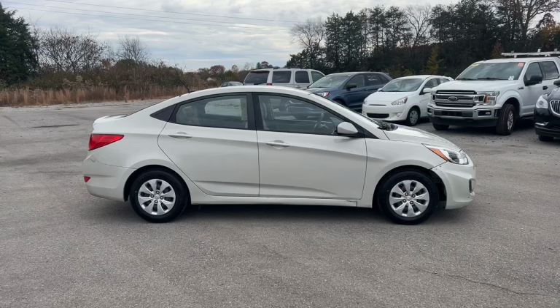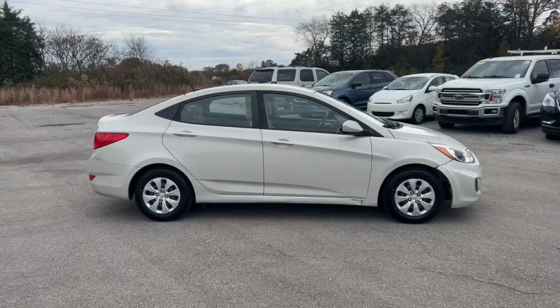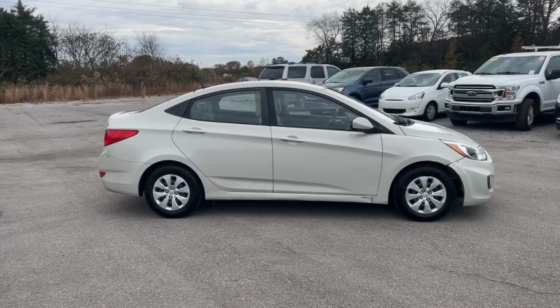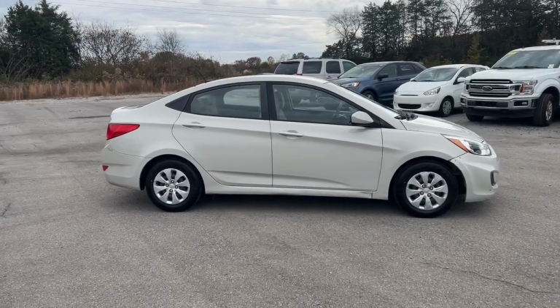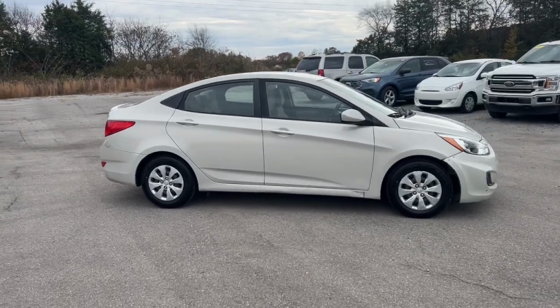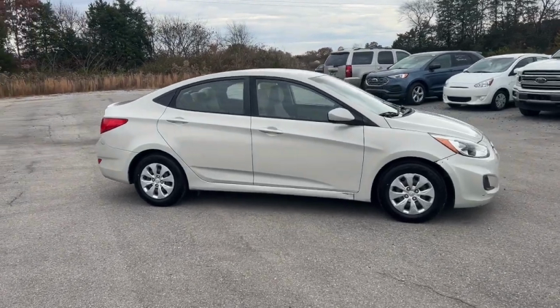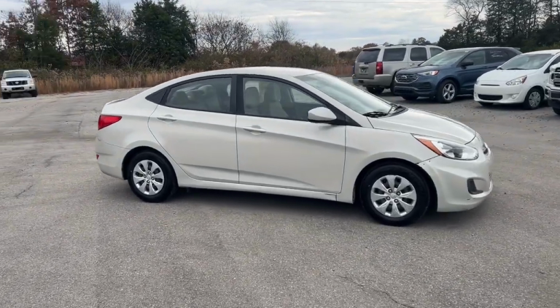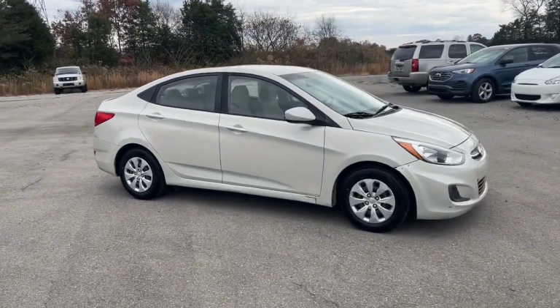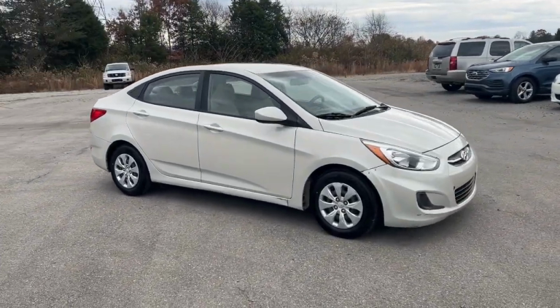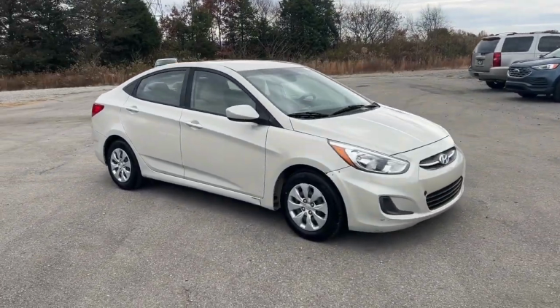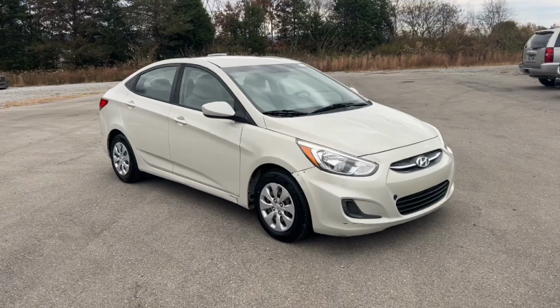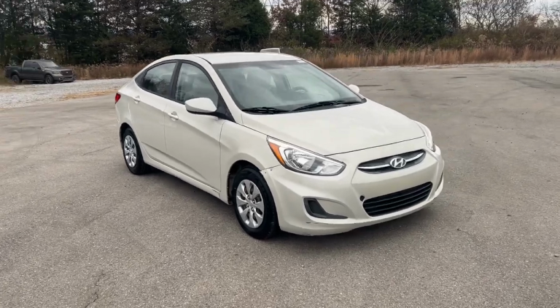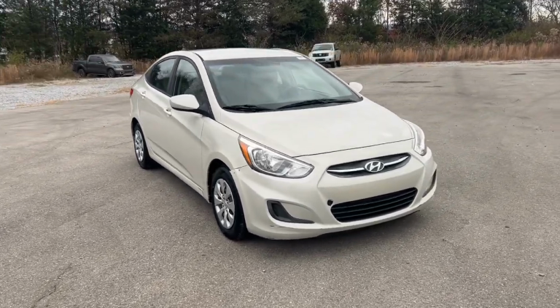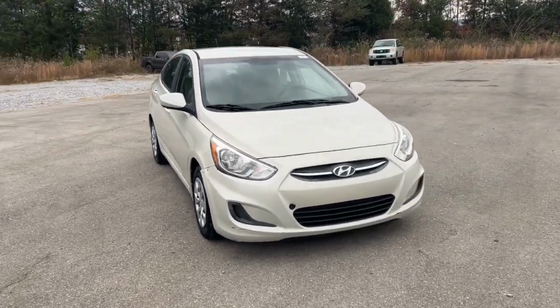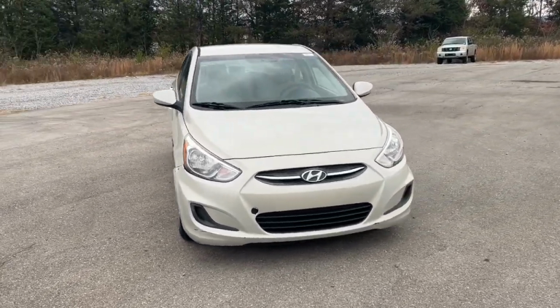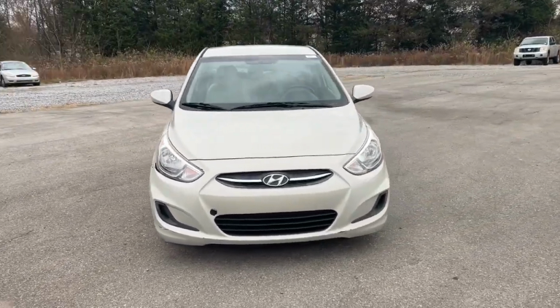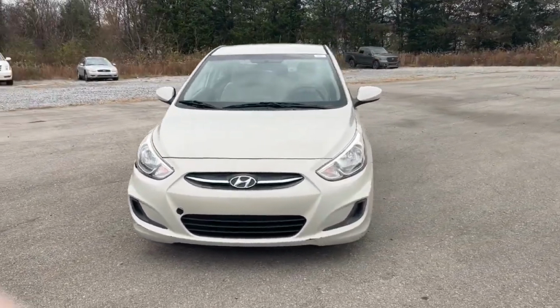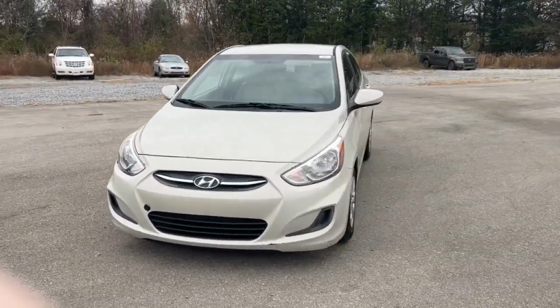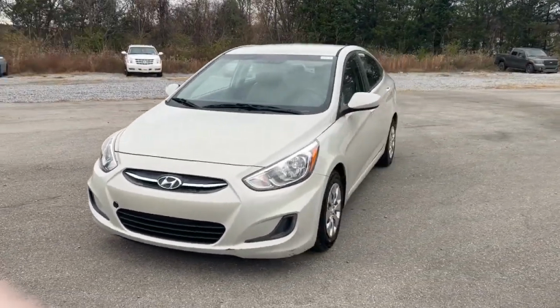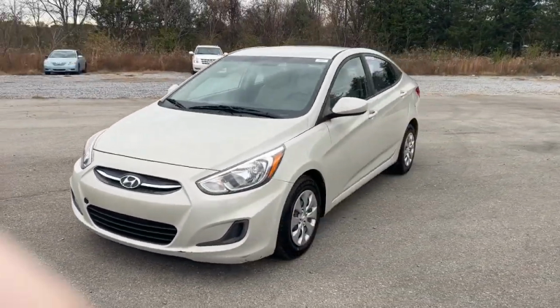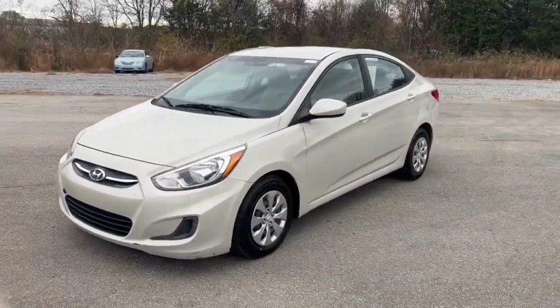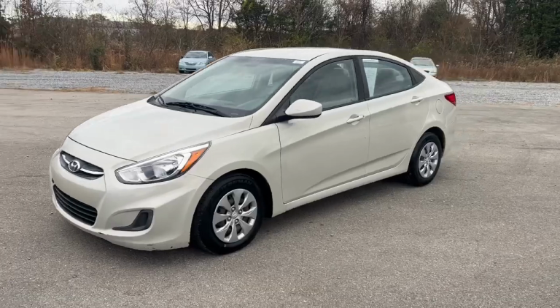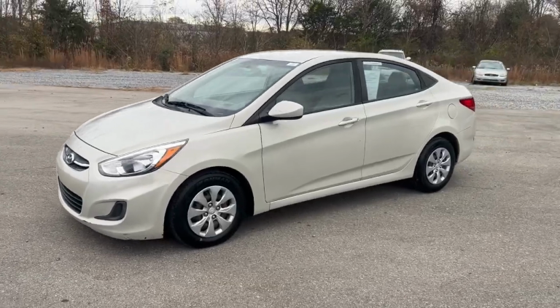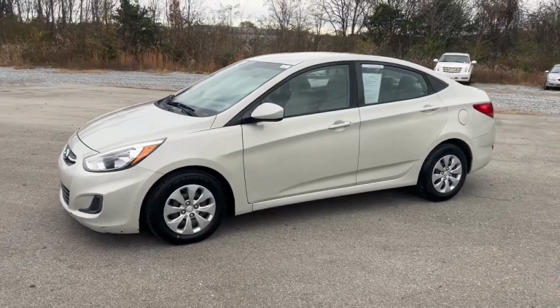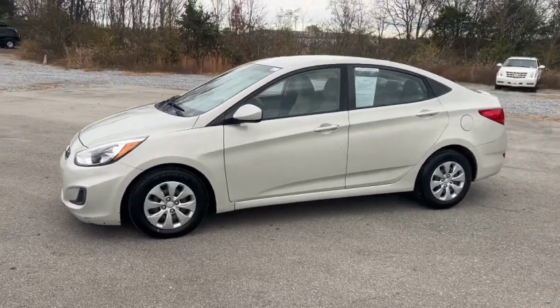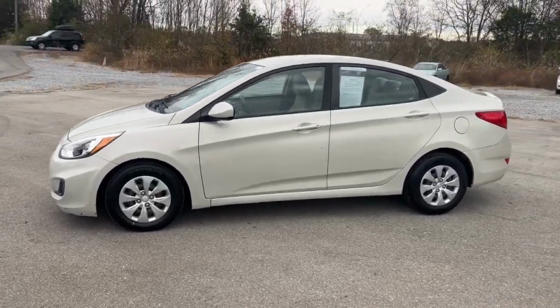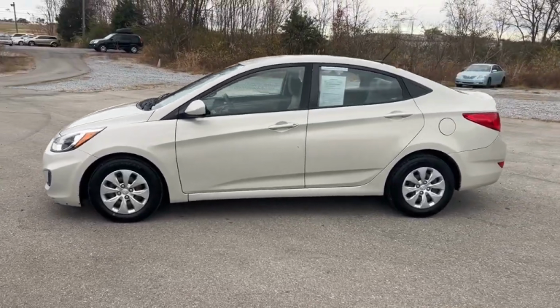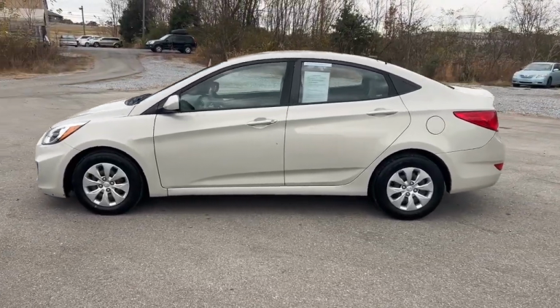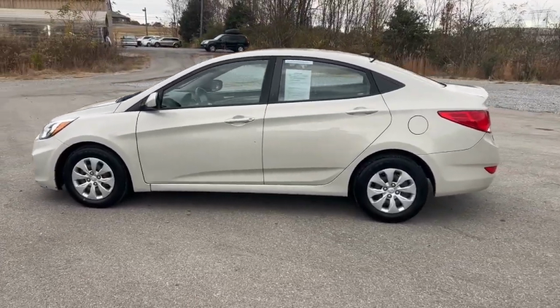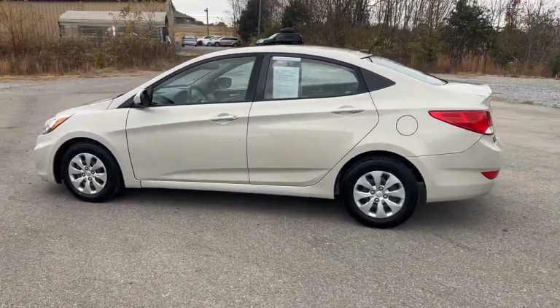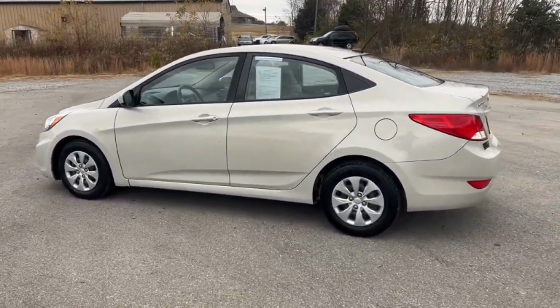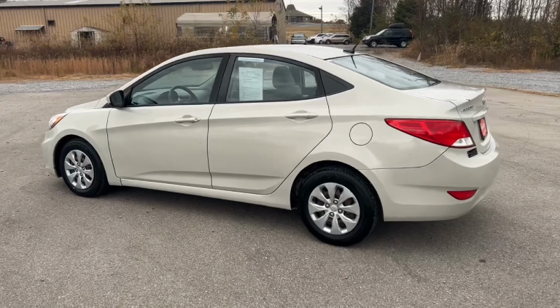Go home happy with the 2016 Hyundai Accent. With less than 150,000 miles on the odometer, this vehicle stands out from the rest.